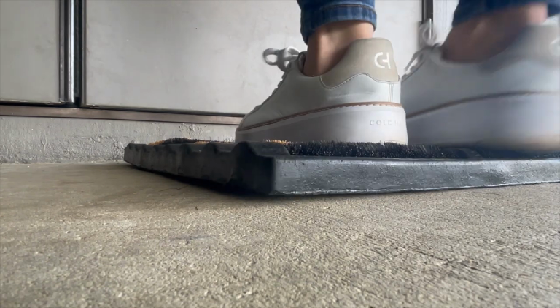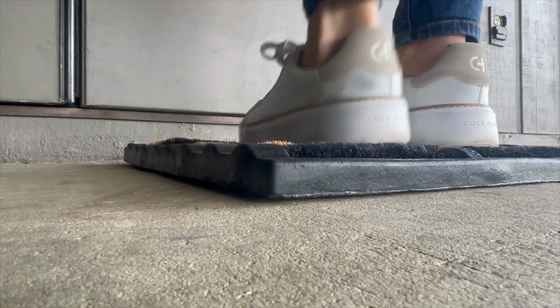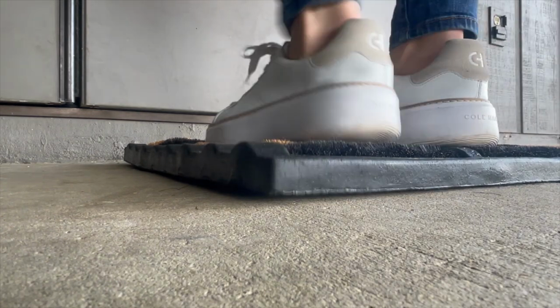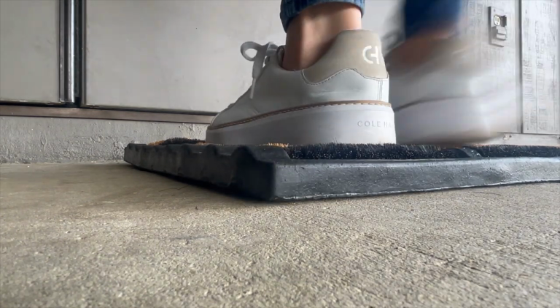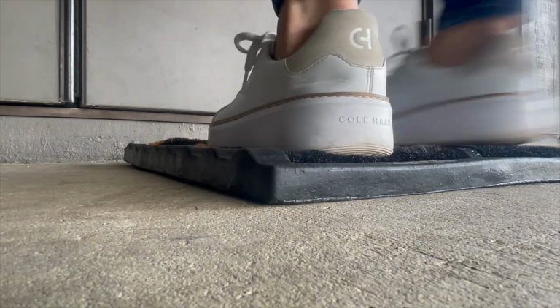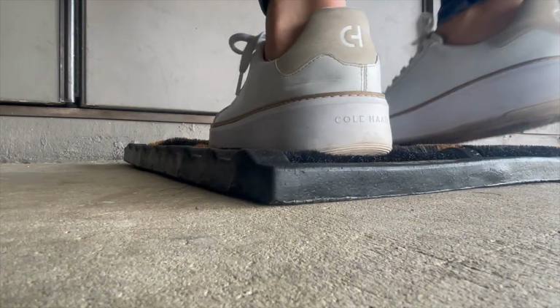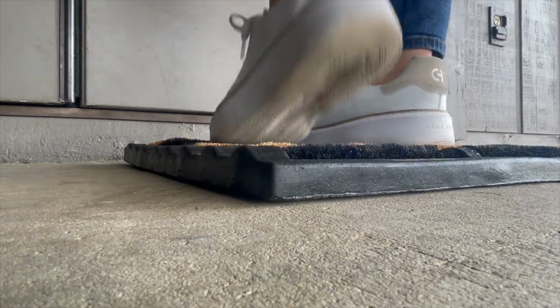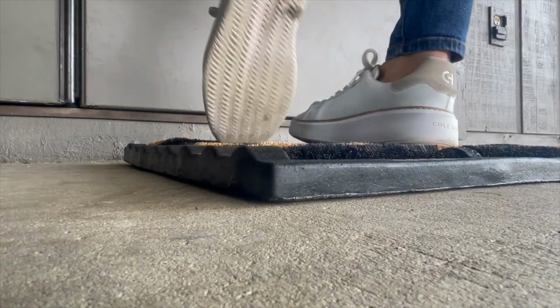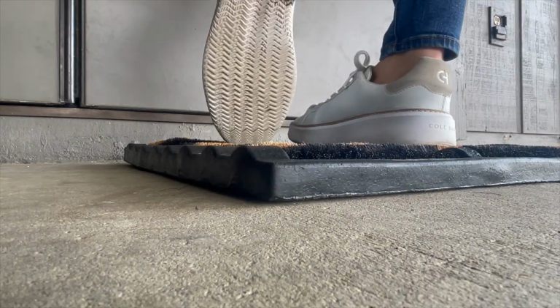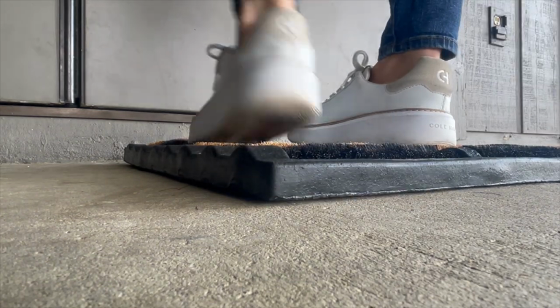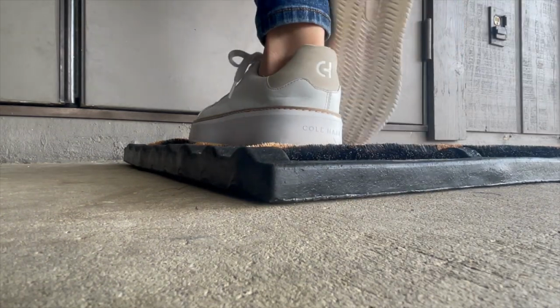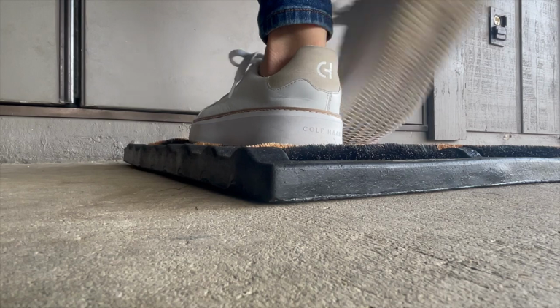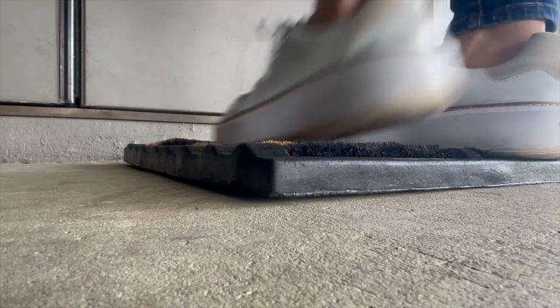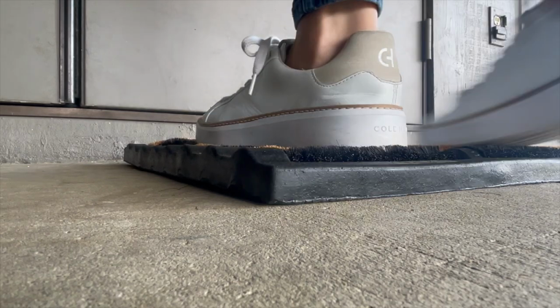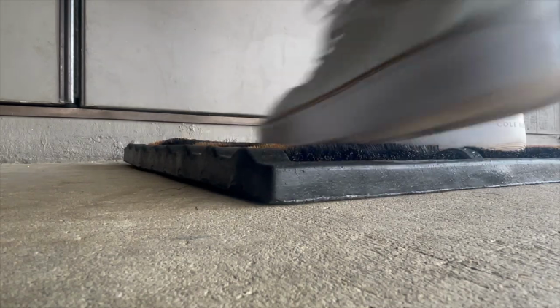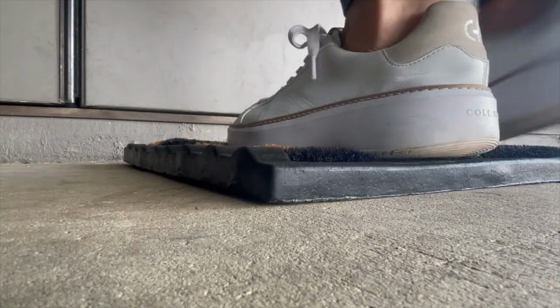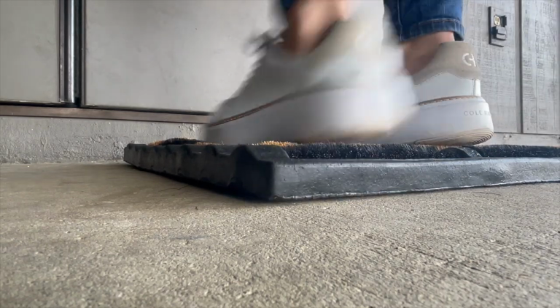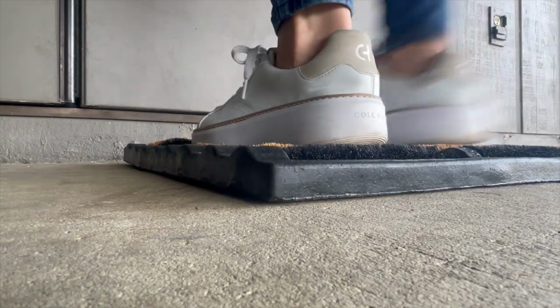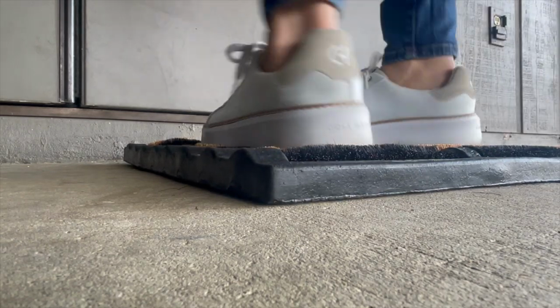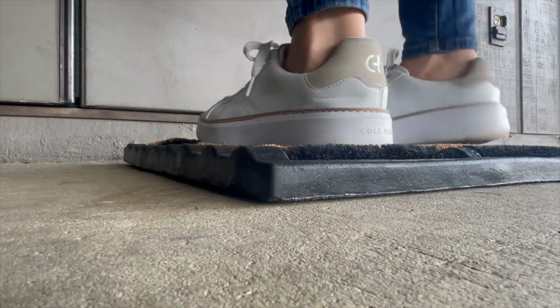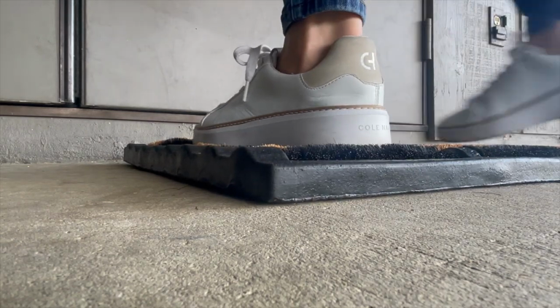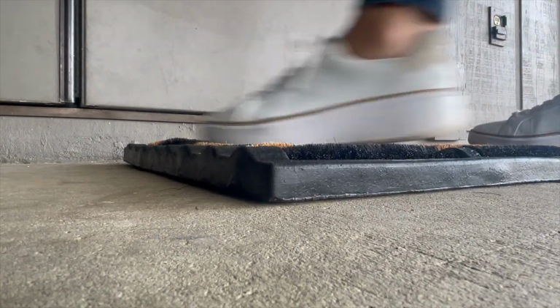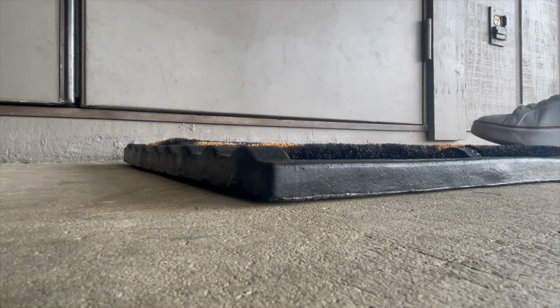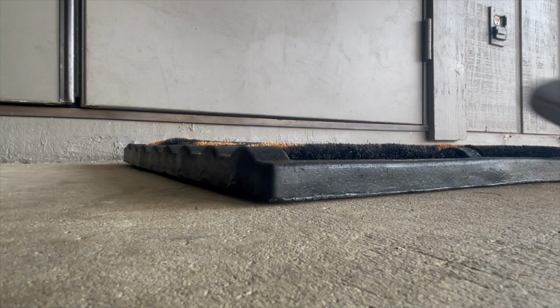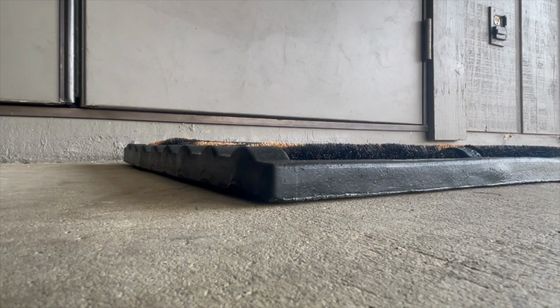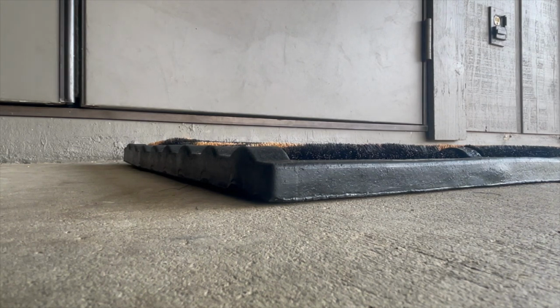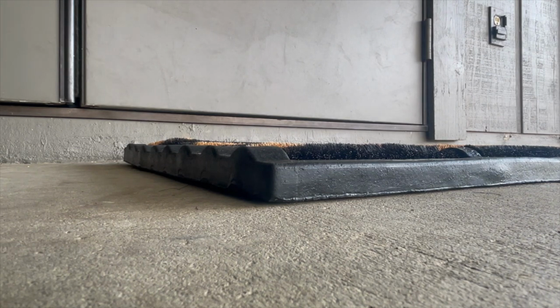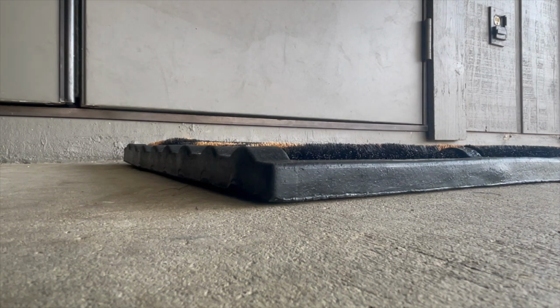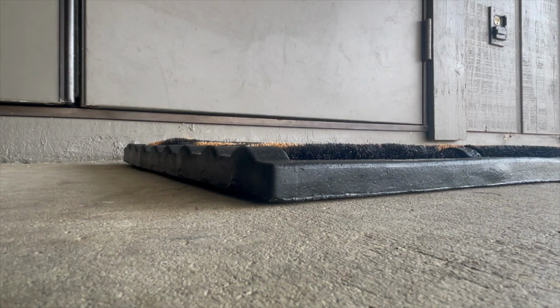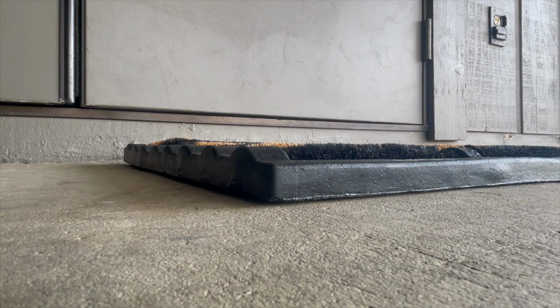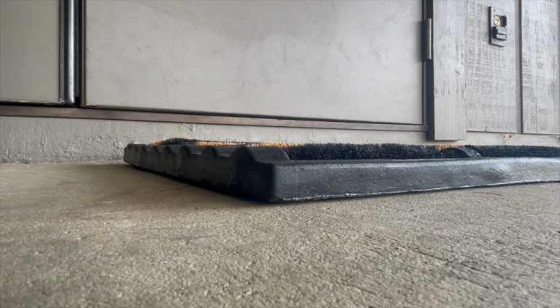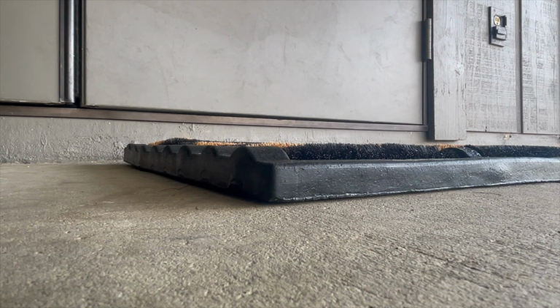Size-wise, it just needed to be big enough to fill up underneath the doorstep. I also wanted it to be easy to clean — I wanted to be able to get a hose and just spray it out and hose off any of the dirt and debris that get stuck on there.